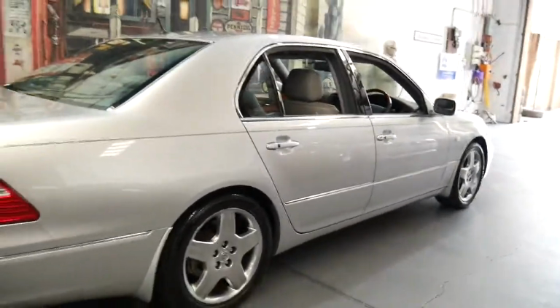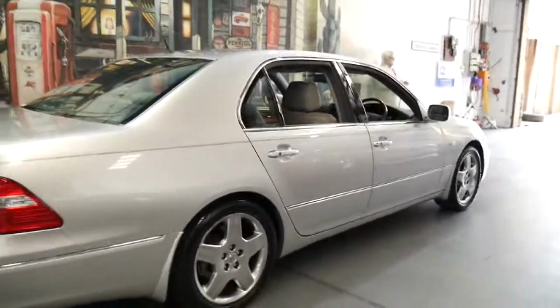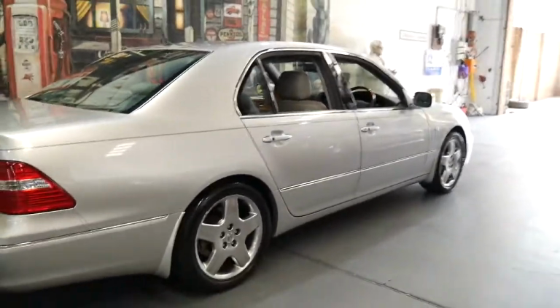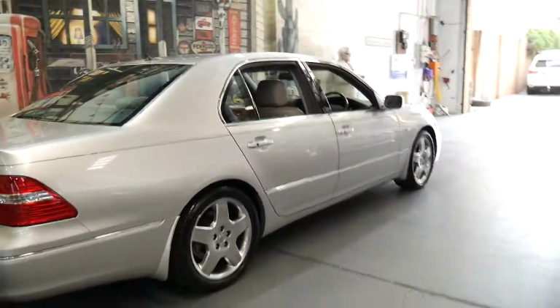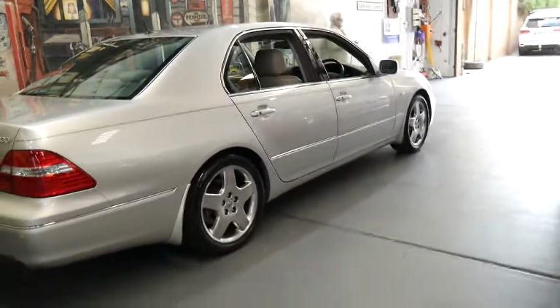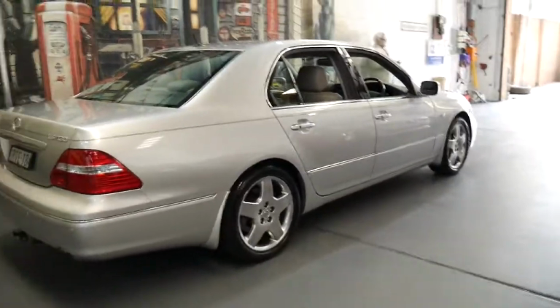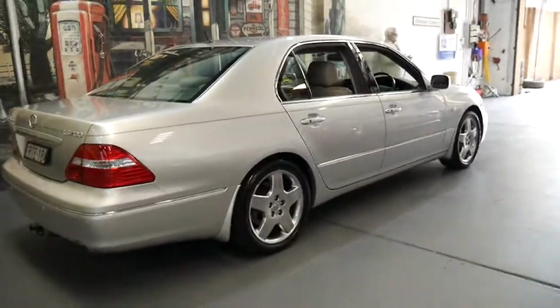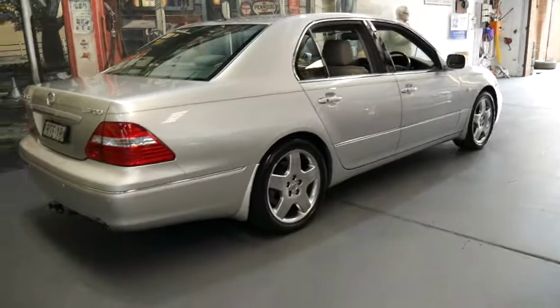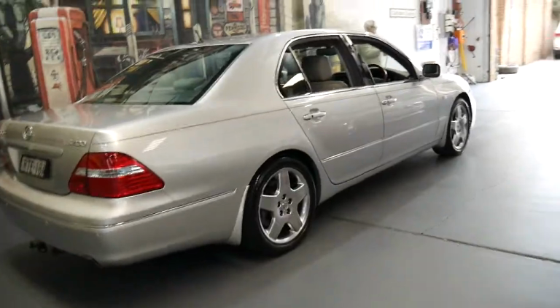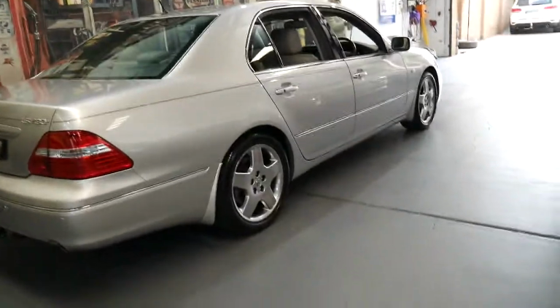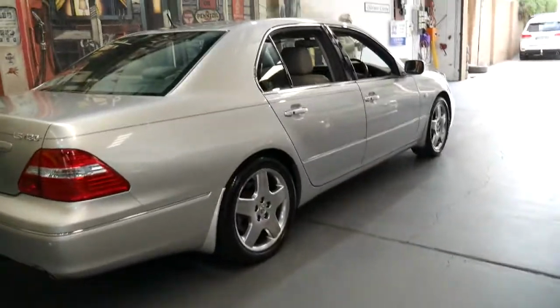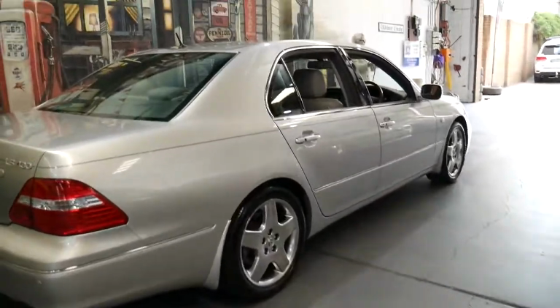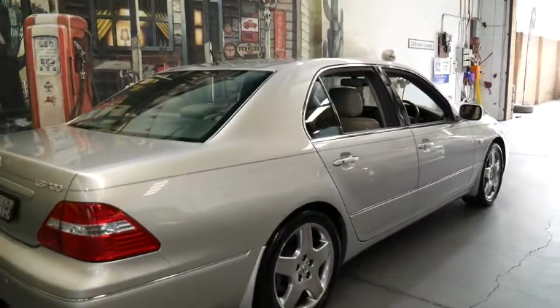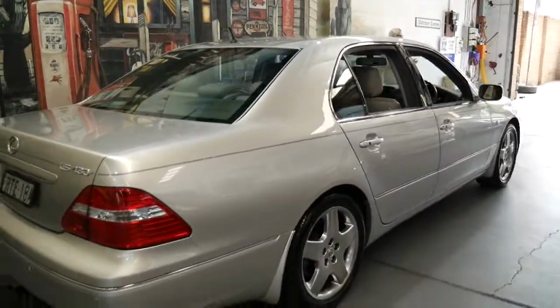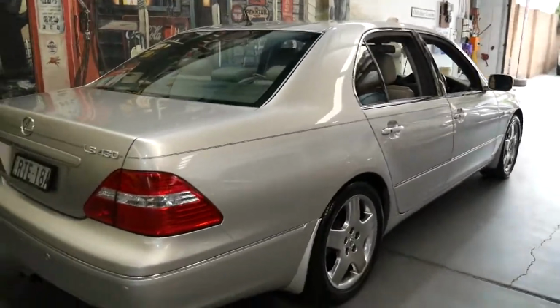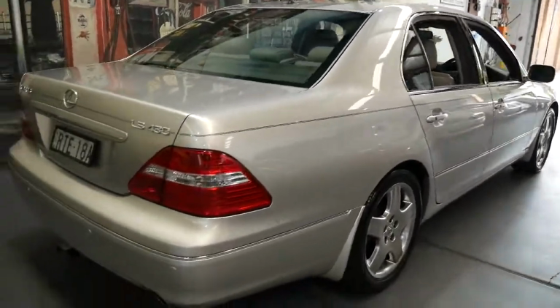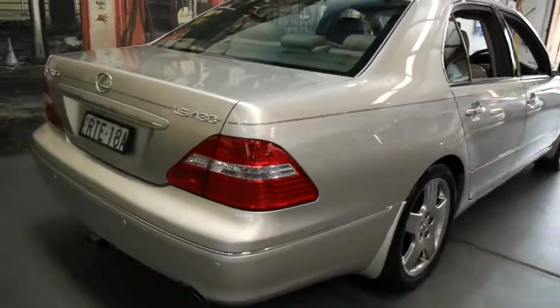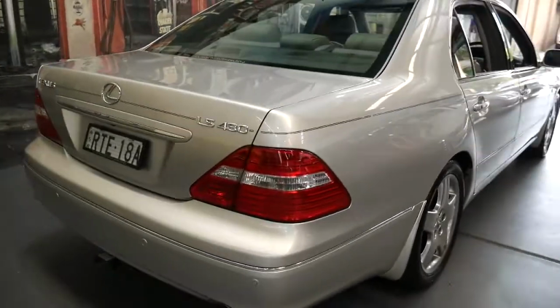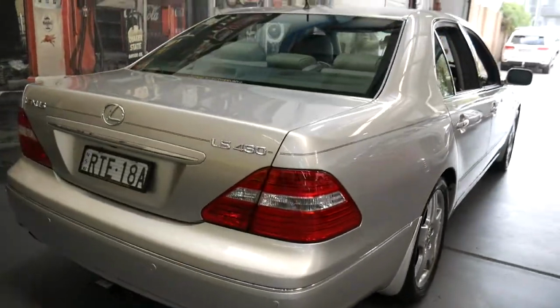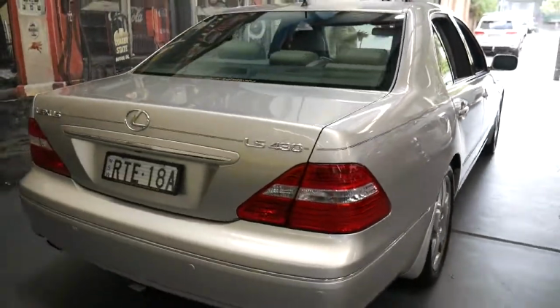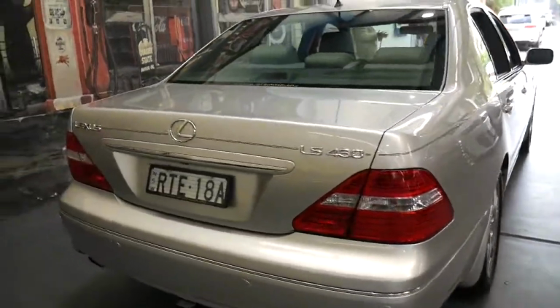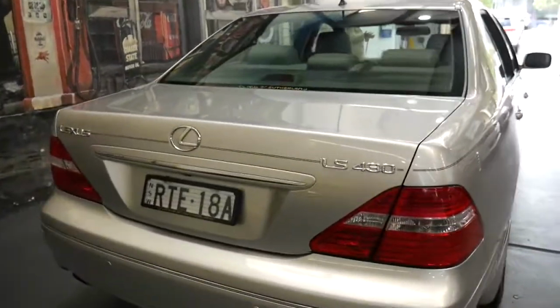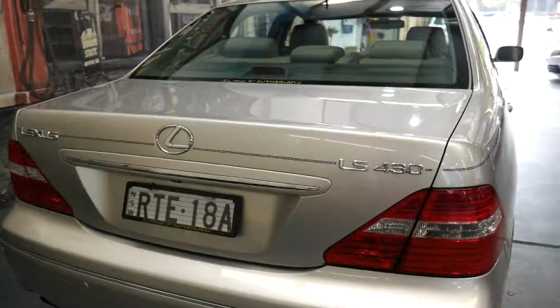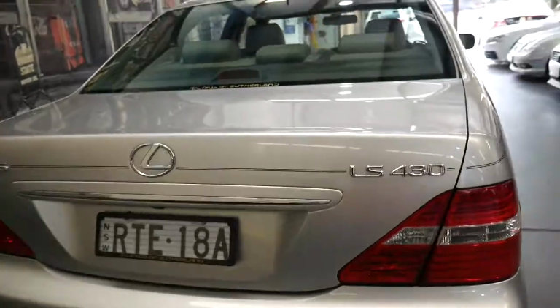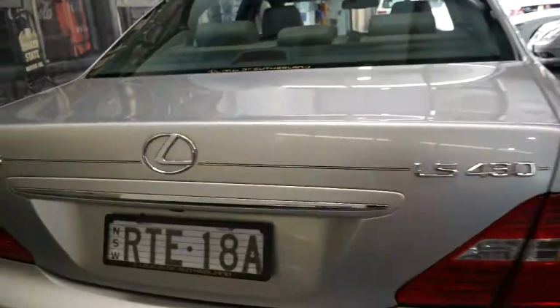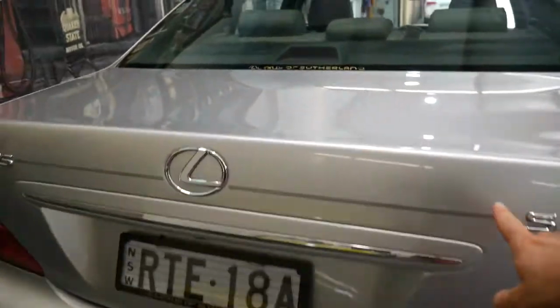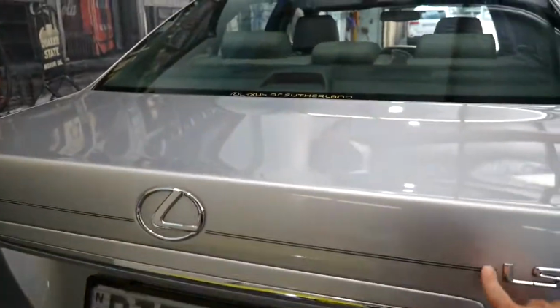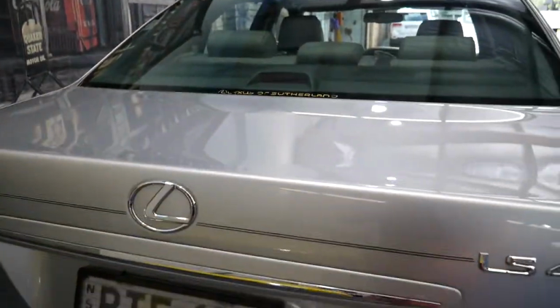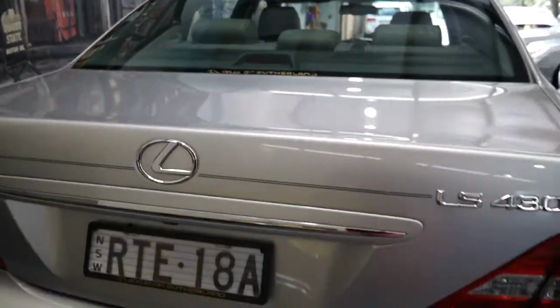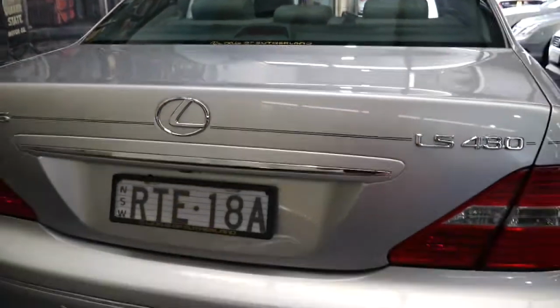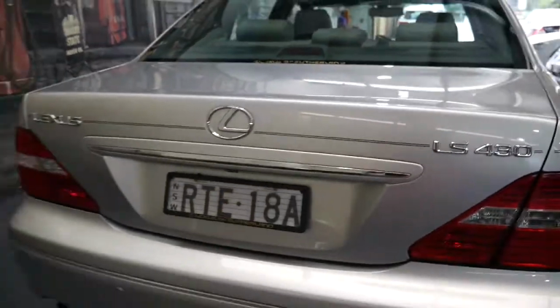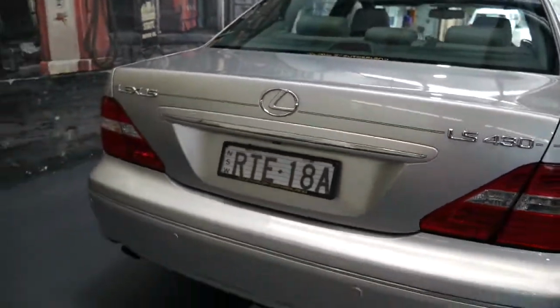It's got Pirelli tyres. It's got a tow bar fitted by Lexus. It's got pin striping around the car which actually looks quite good, but if you do want to take it off you can.